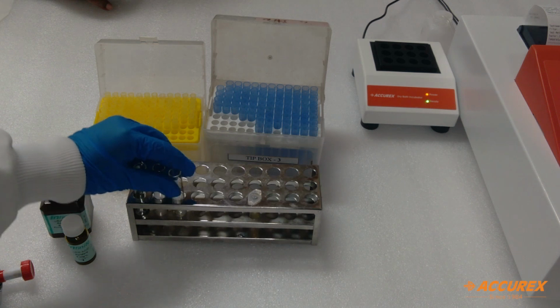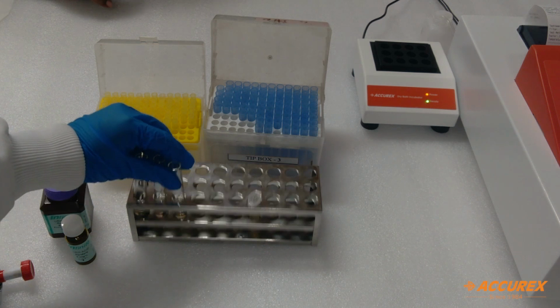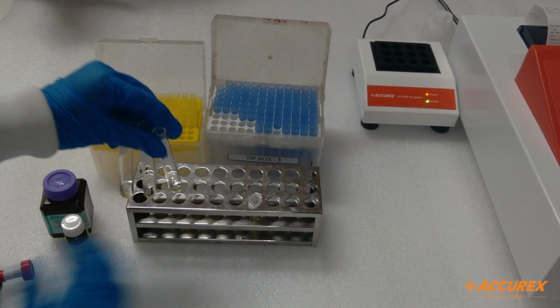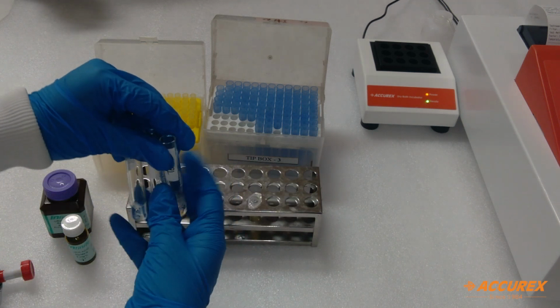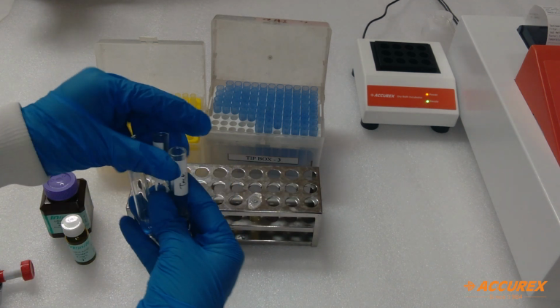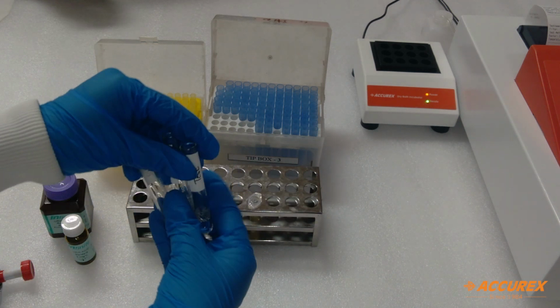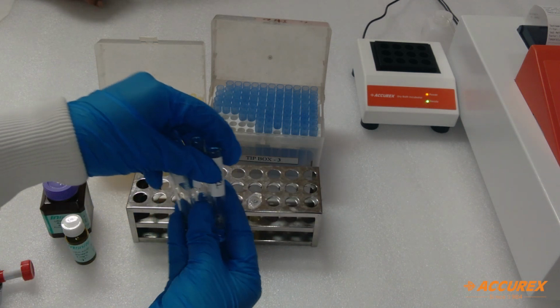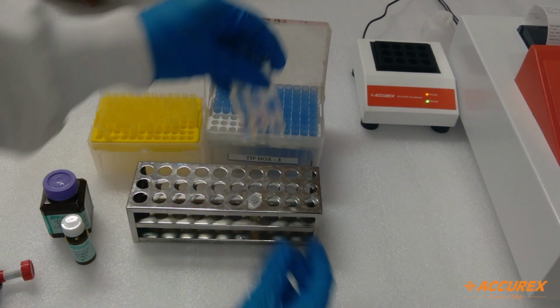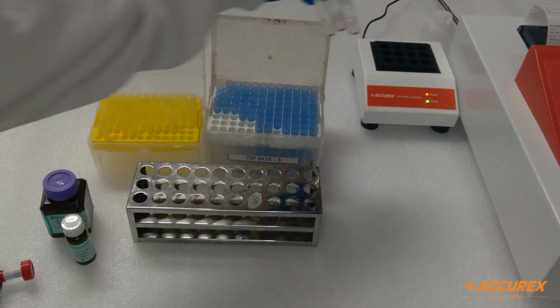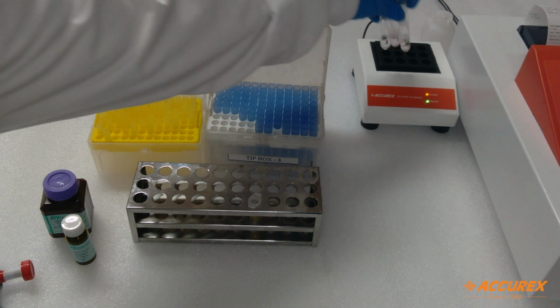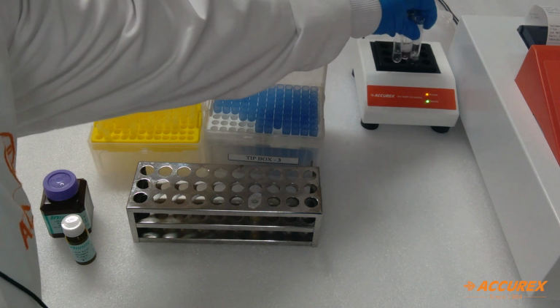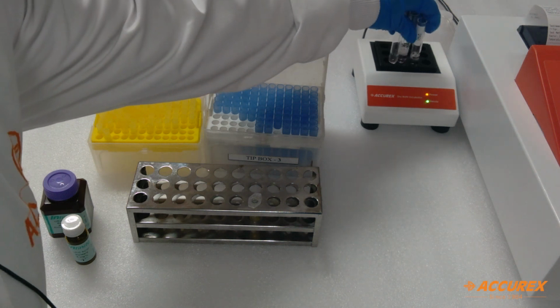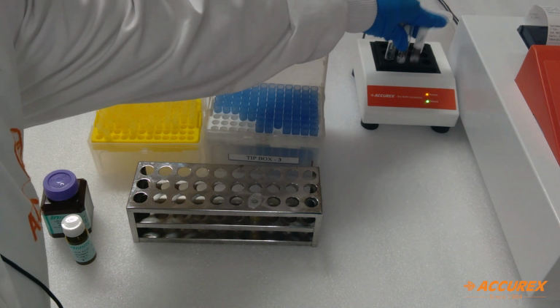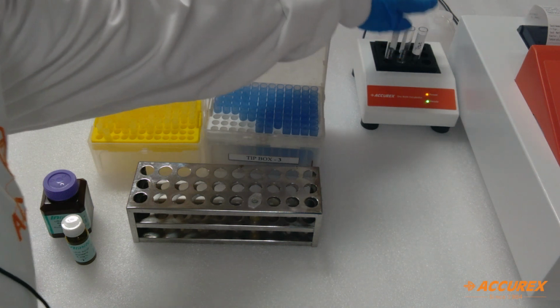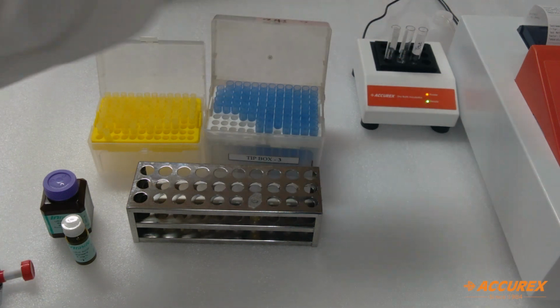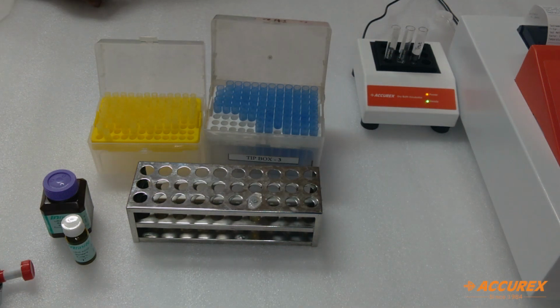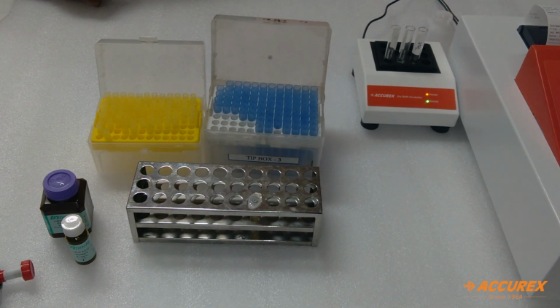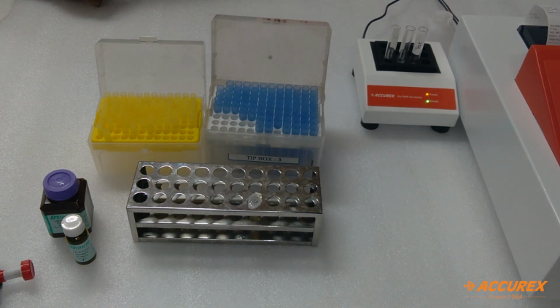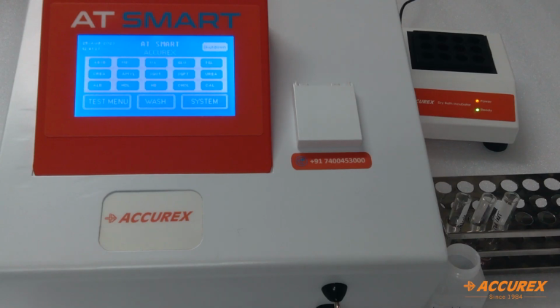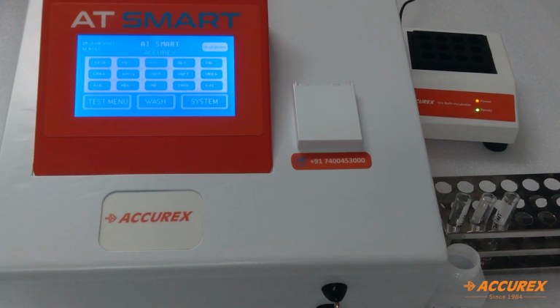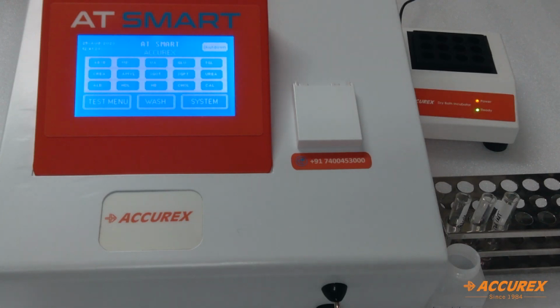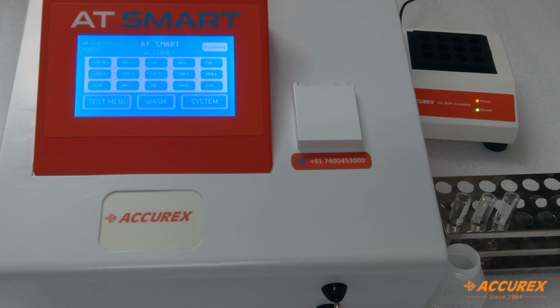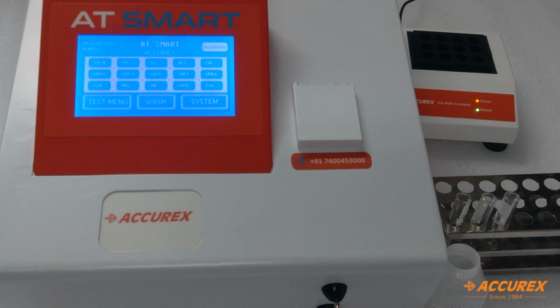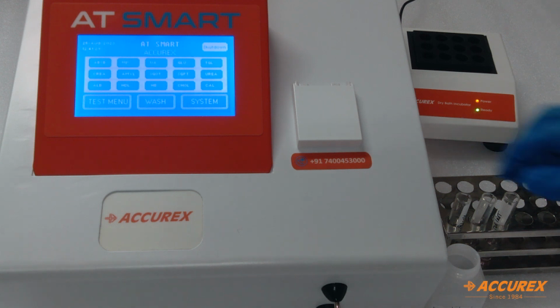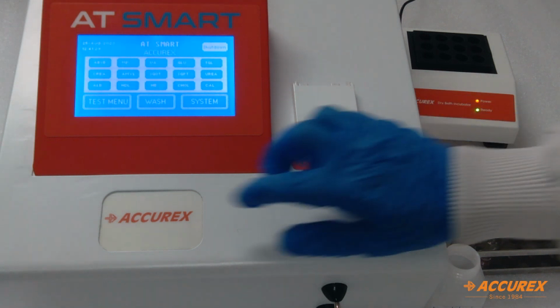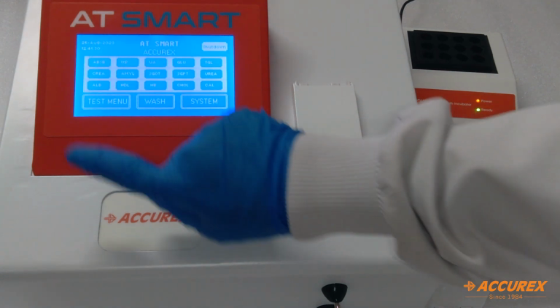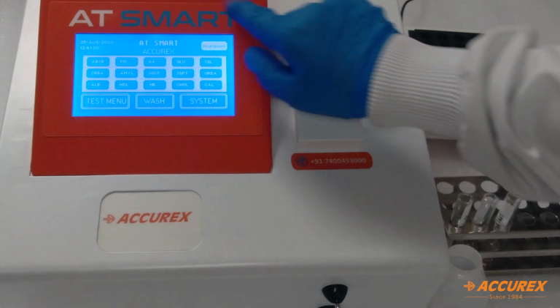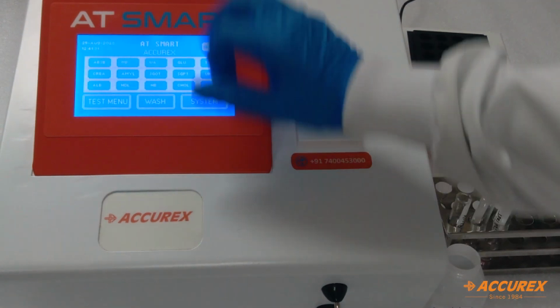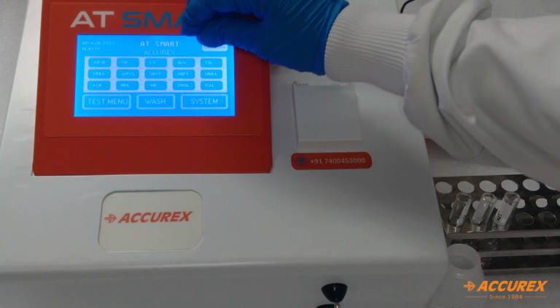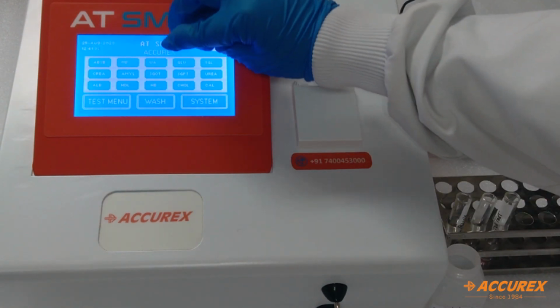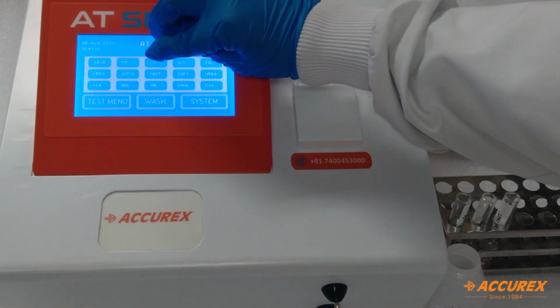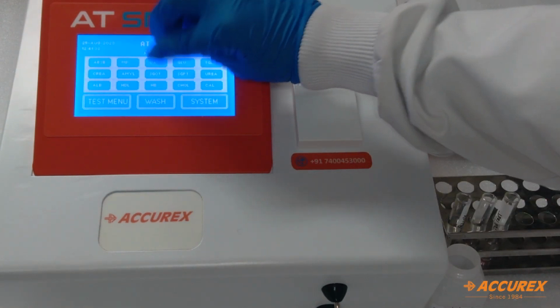Now we will put the samples for incubation for 5 minutes at 37 degrees Celsius. Then we will take readings — go to the main menu of the instrument and select the uric acid program.